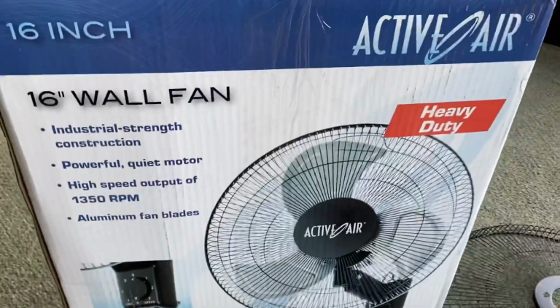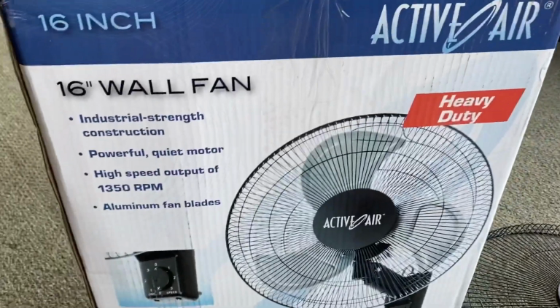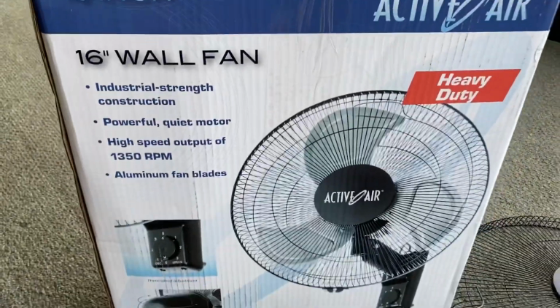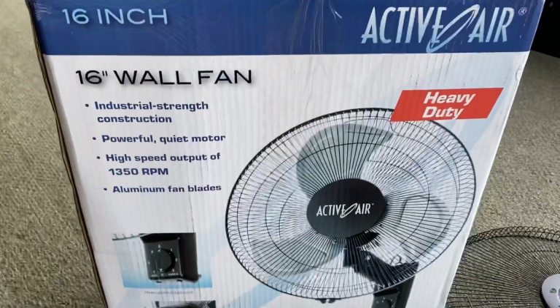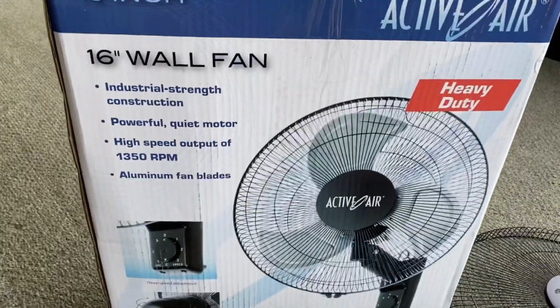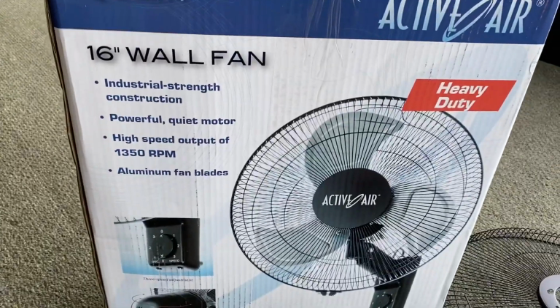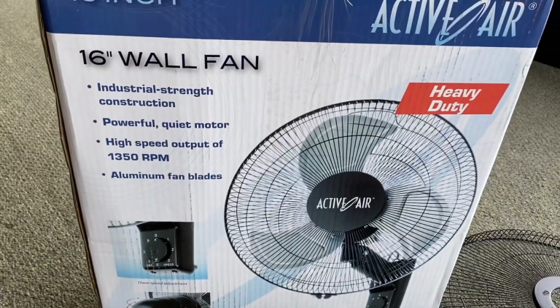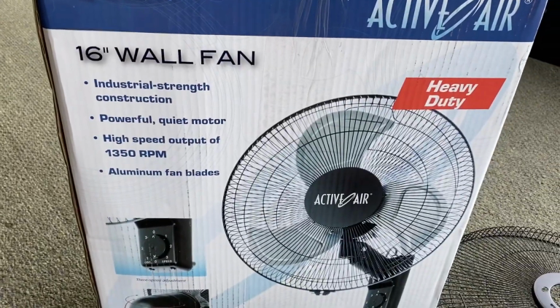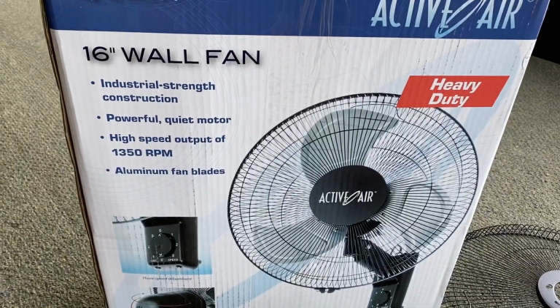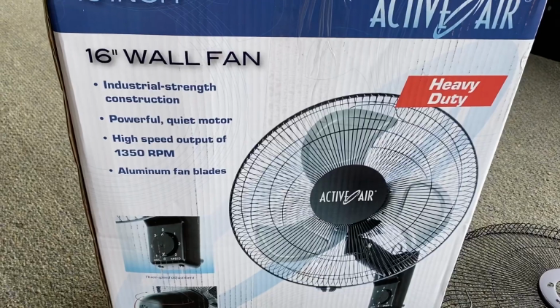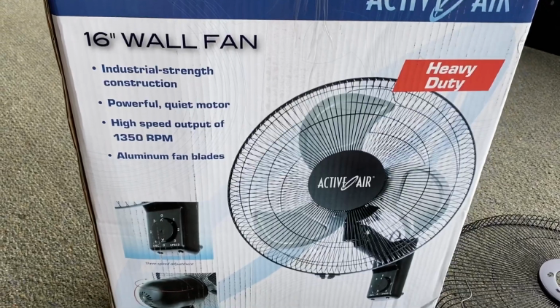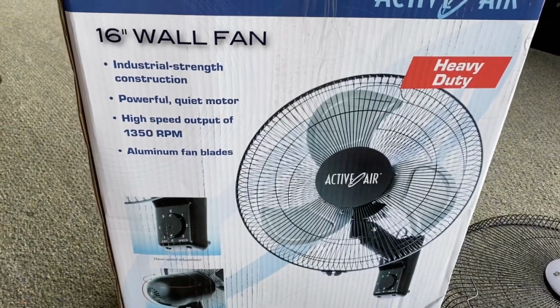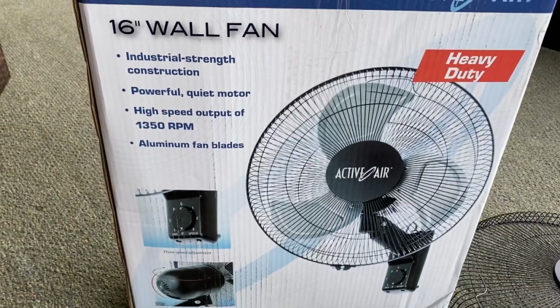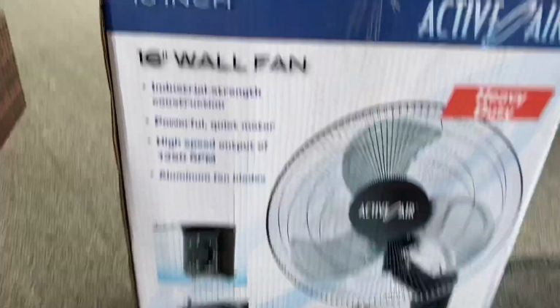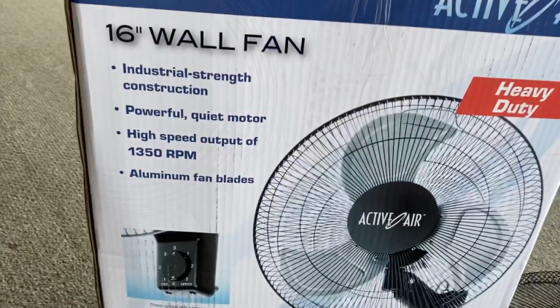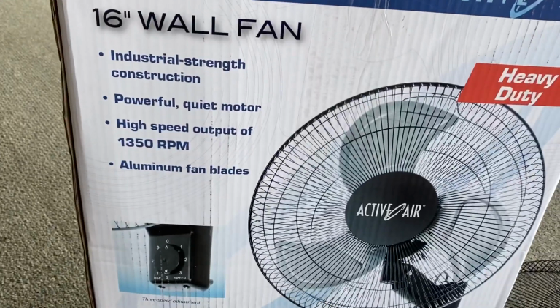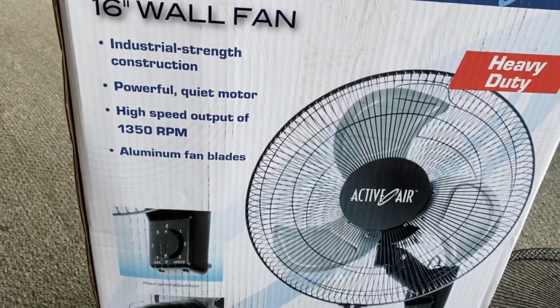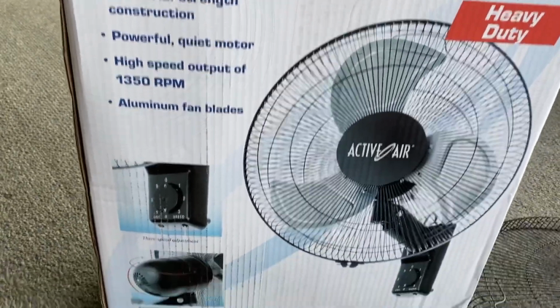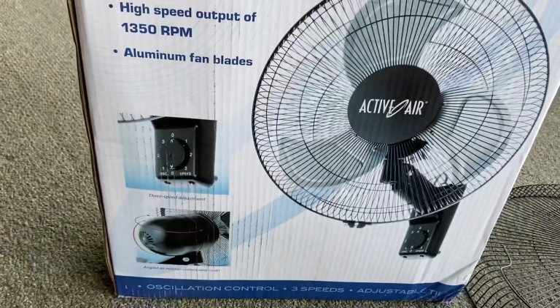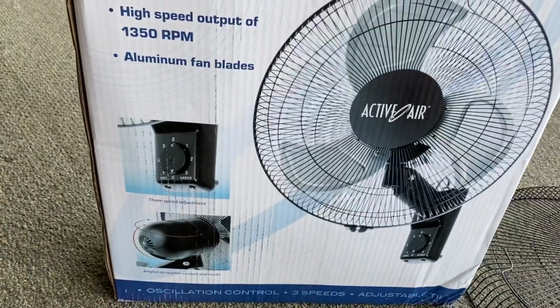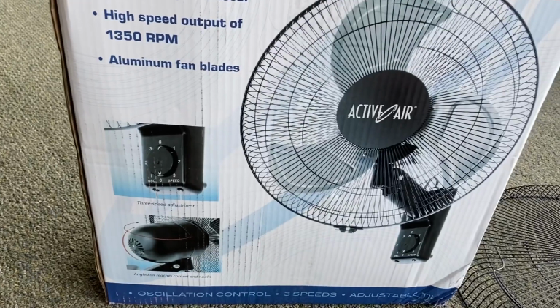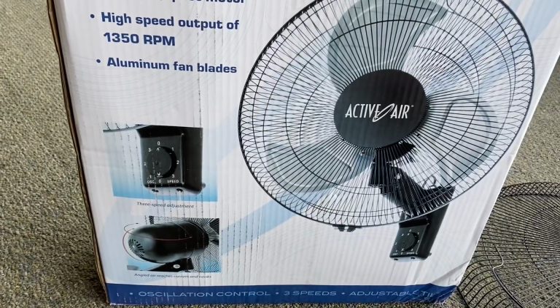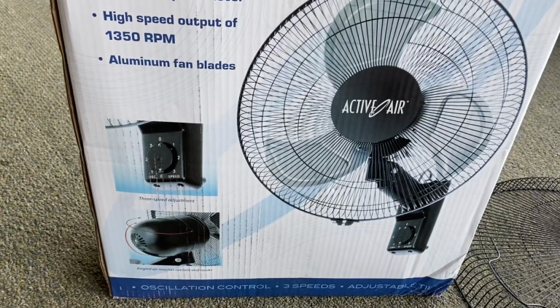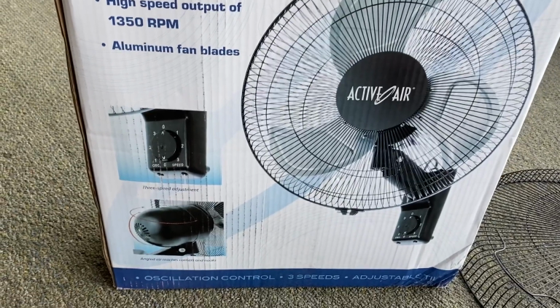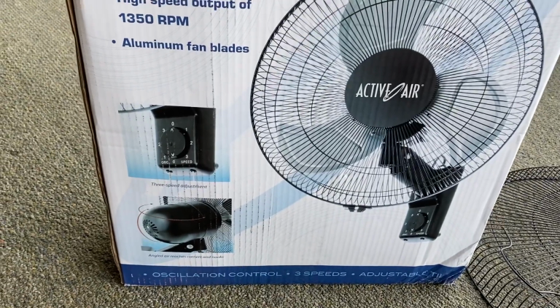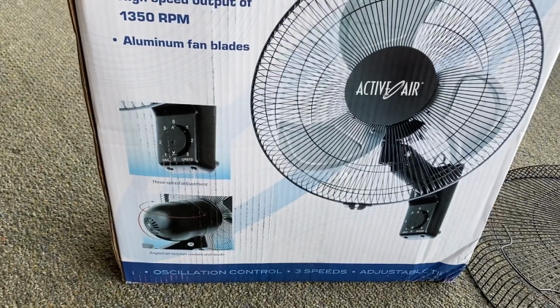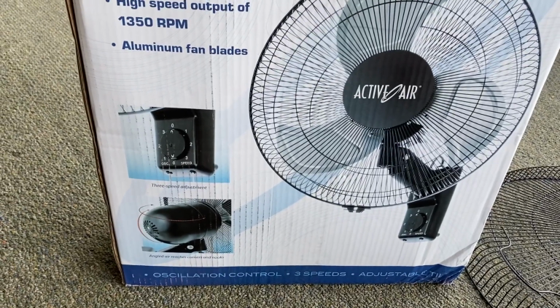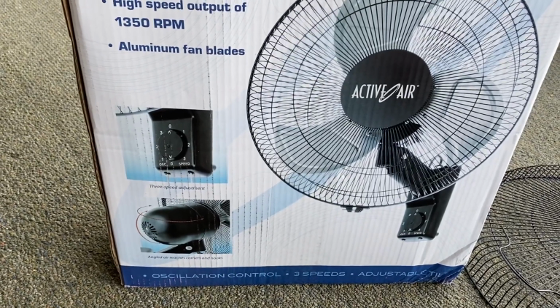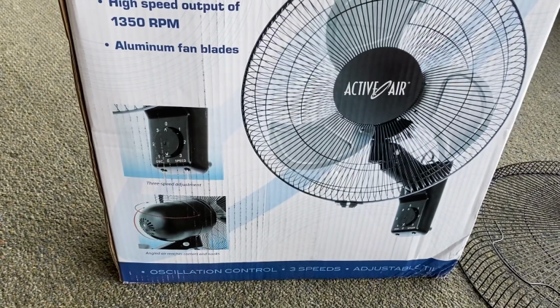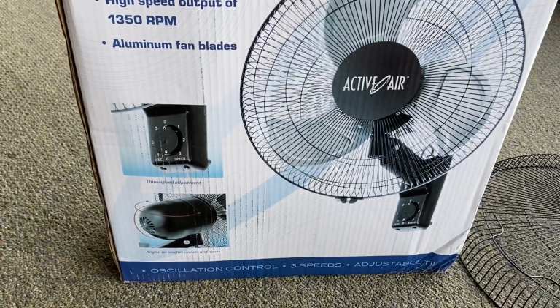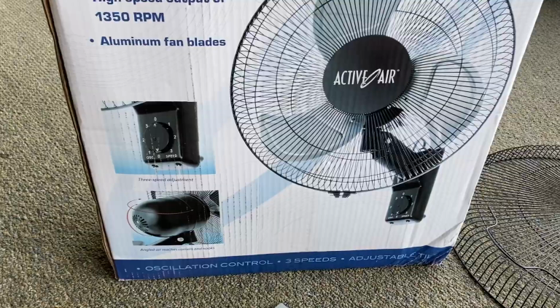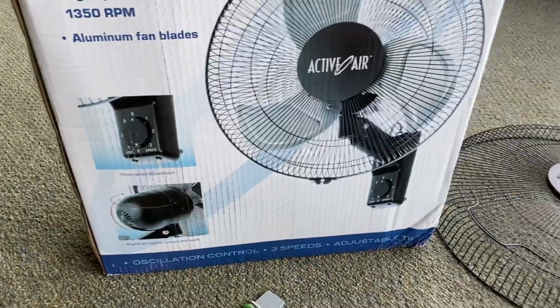This is the ActiveAir. This is a heavy-duty industrial strength, as you can see, 16-inch wall fan. Top RPM speed is 1350. It does have several speeds, and it also can oscillate back and forth.